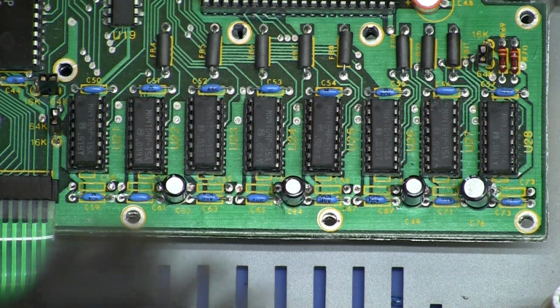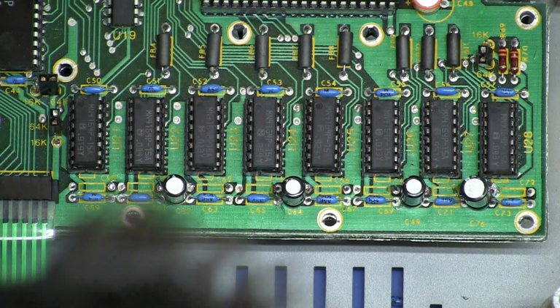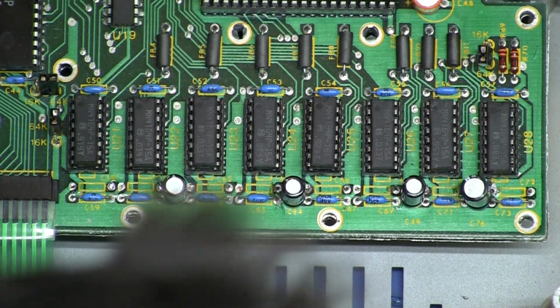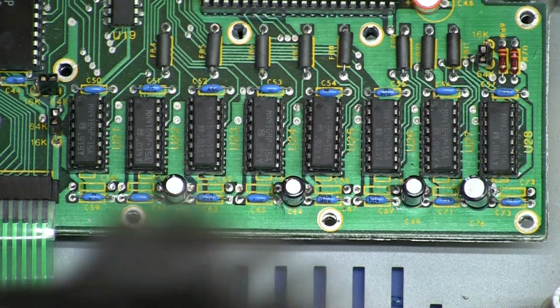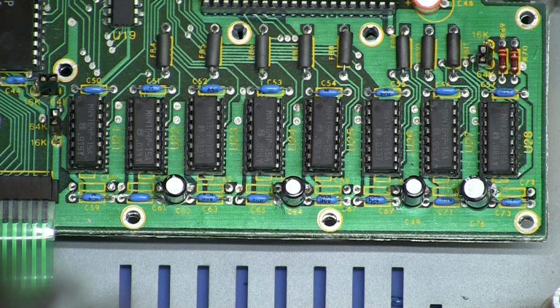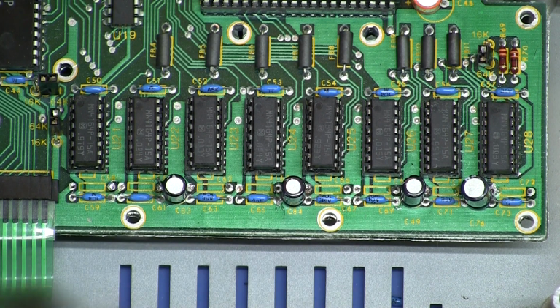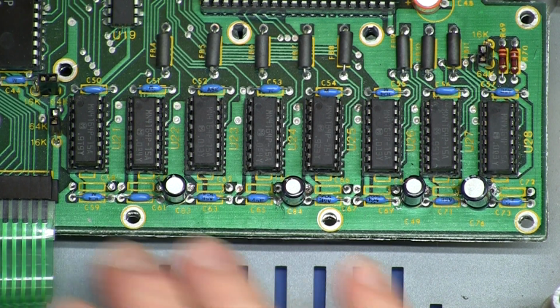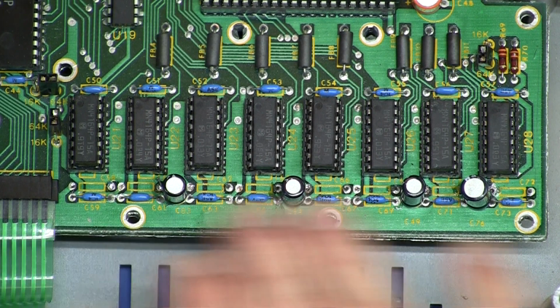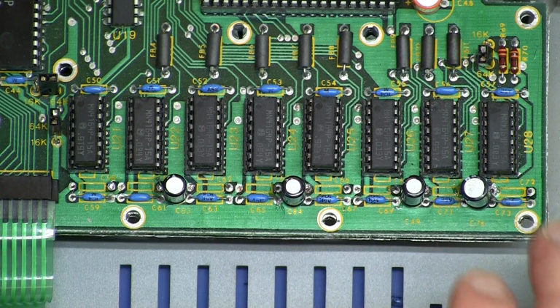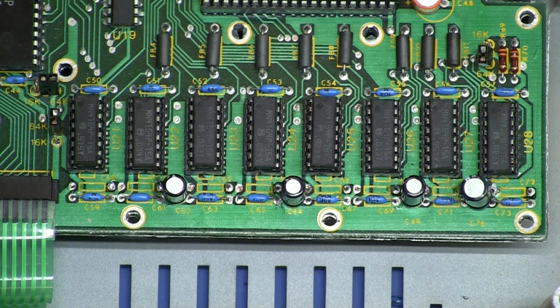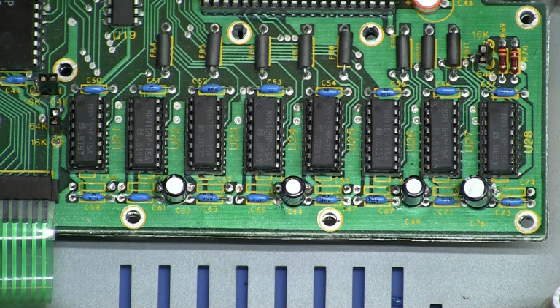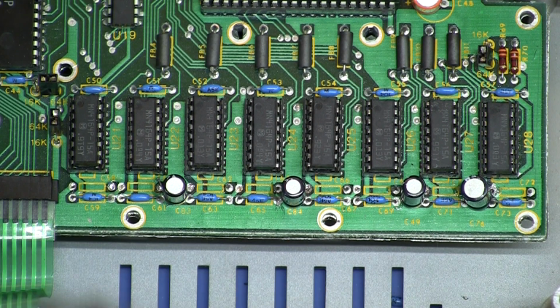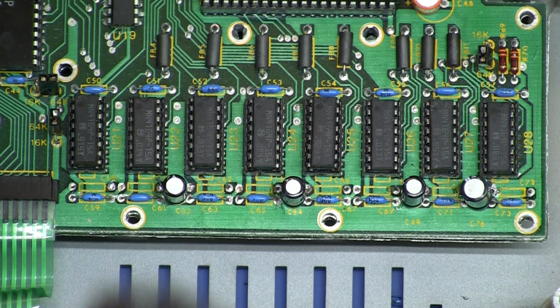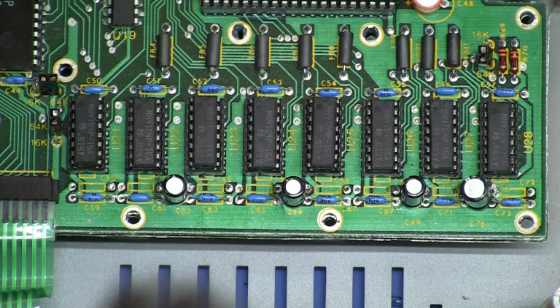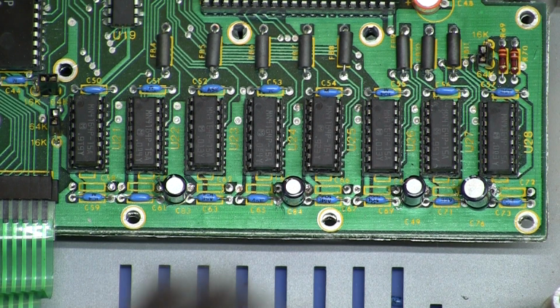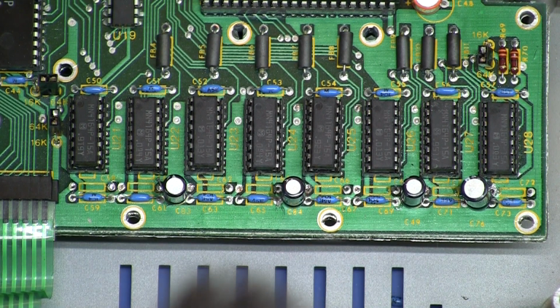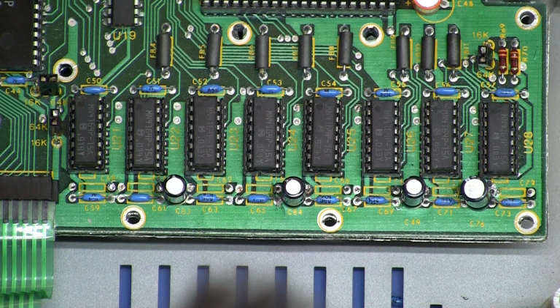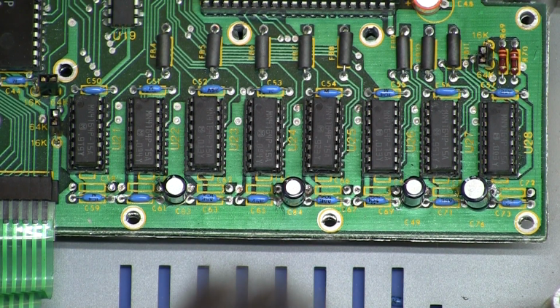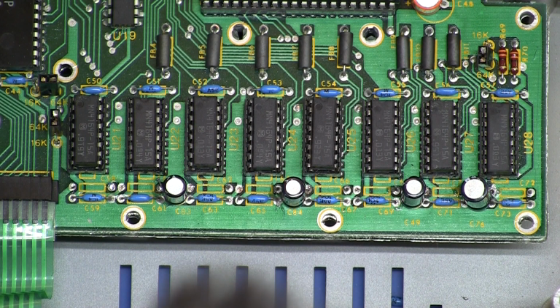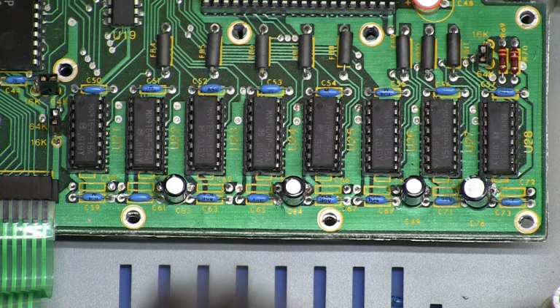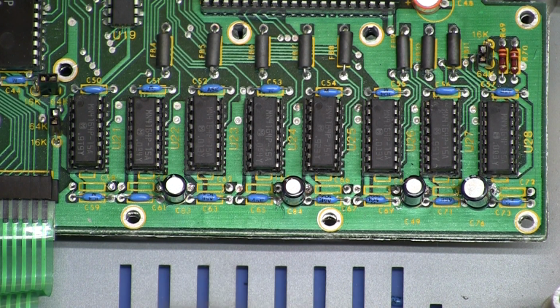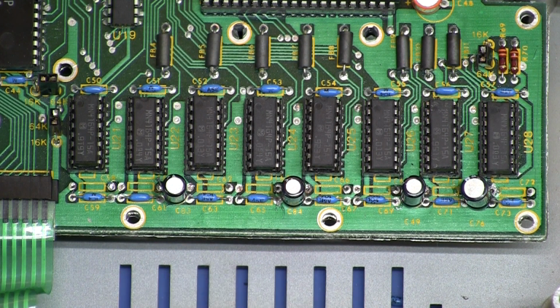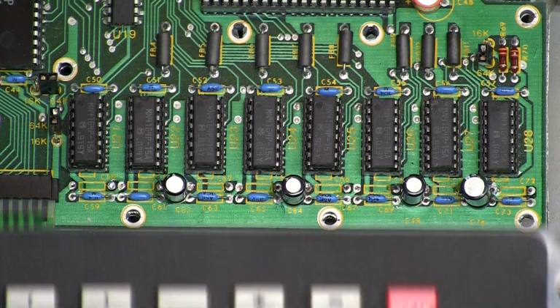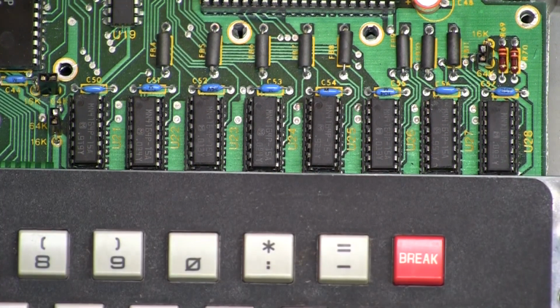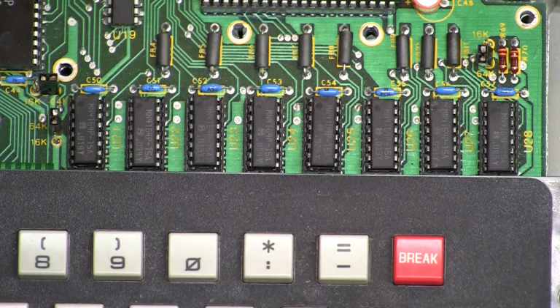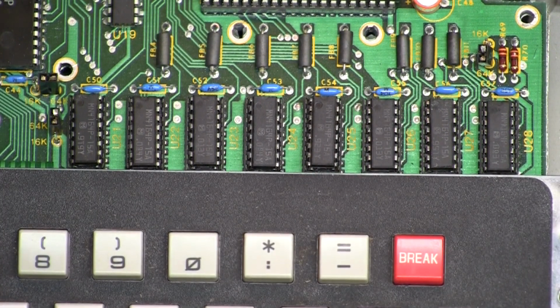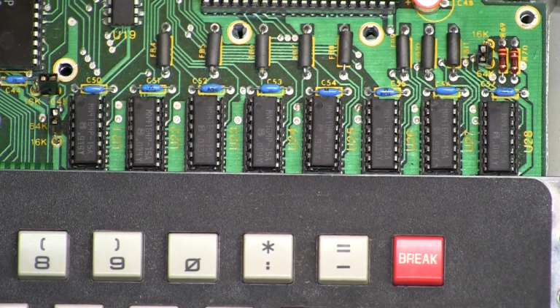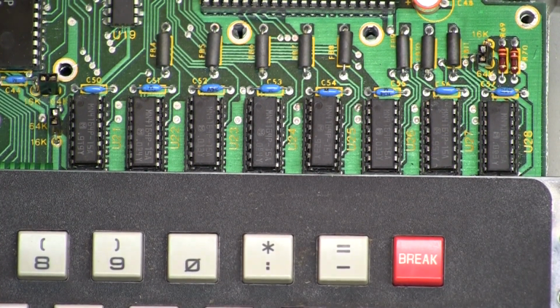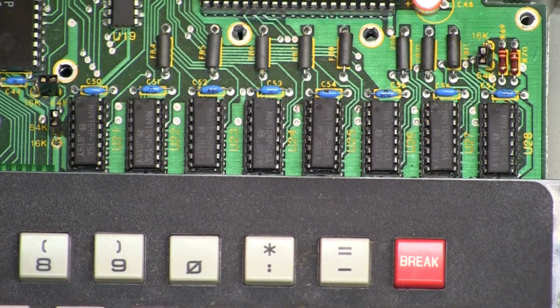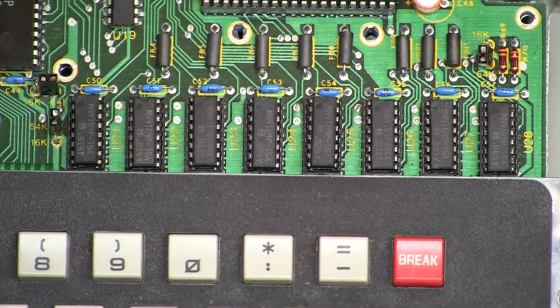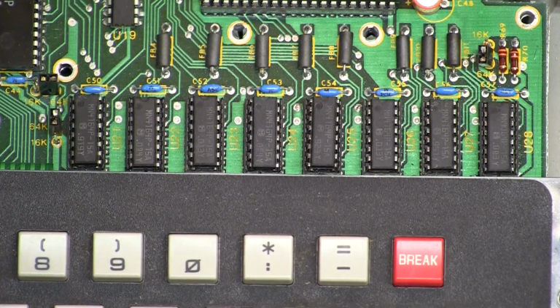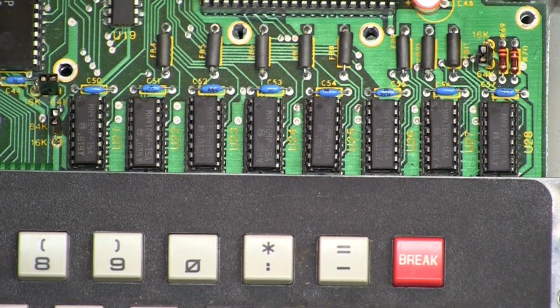I think I did everything. So: clip the caps, four jumpers, change the chips — that should be it. Let's take it over to the other bench and fire it up.